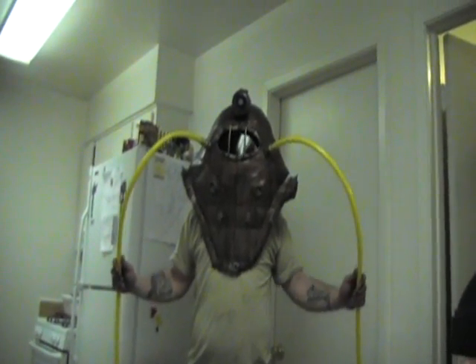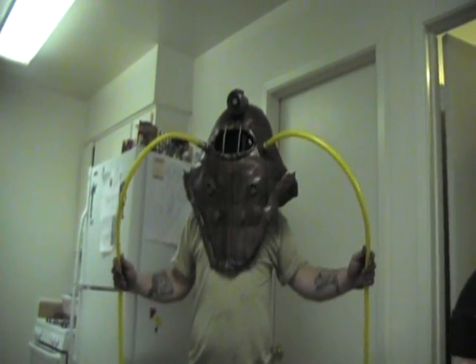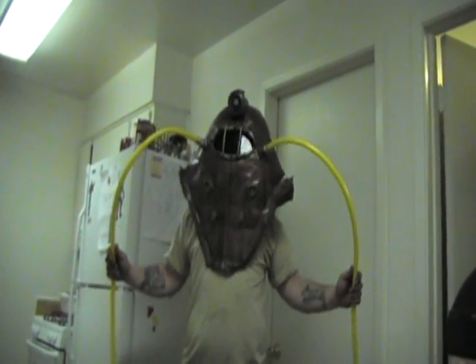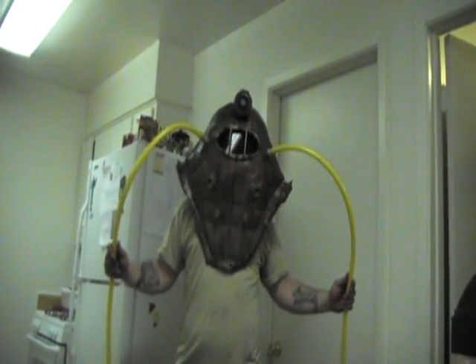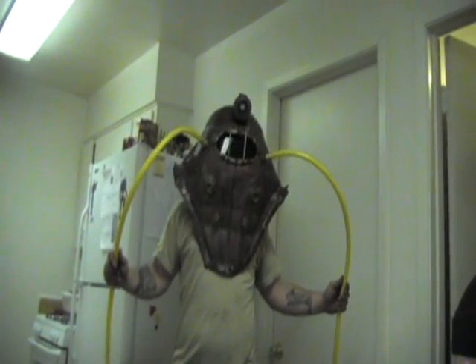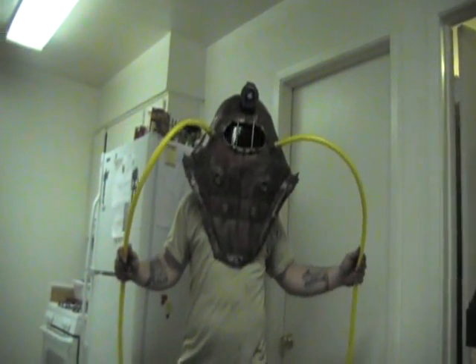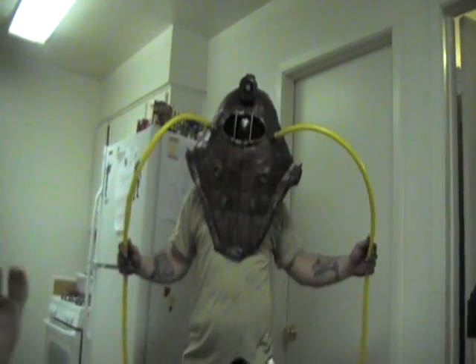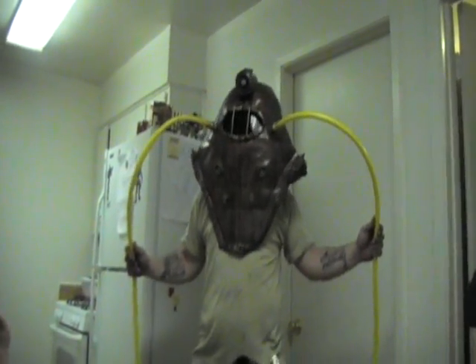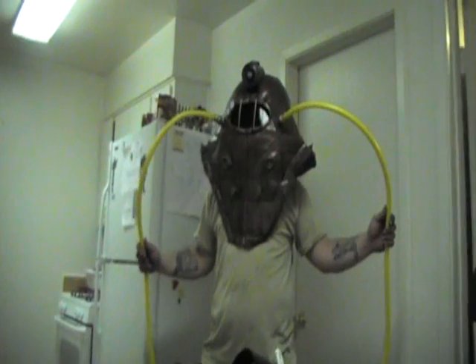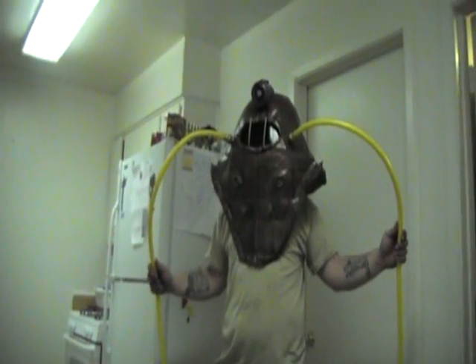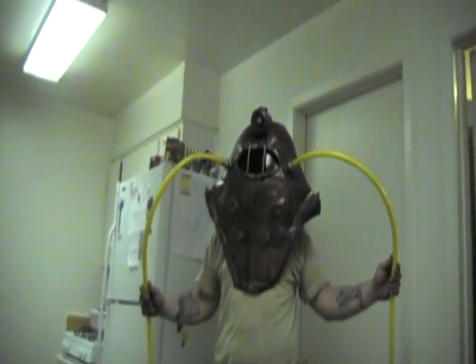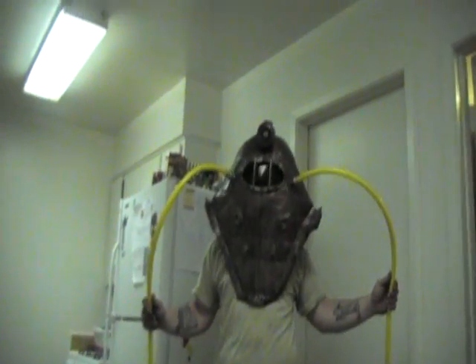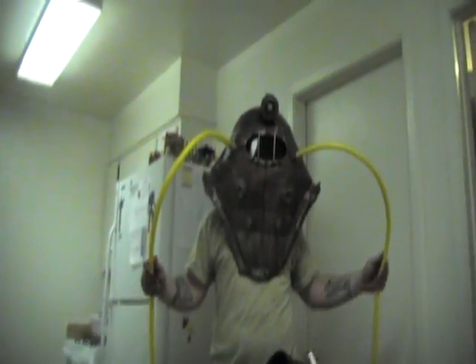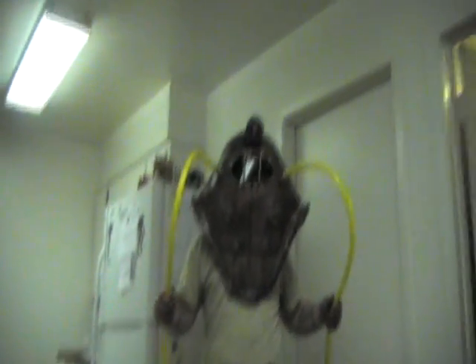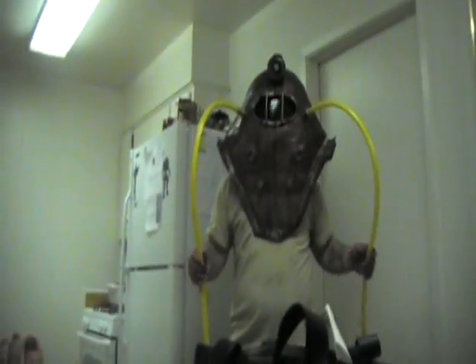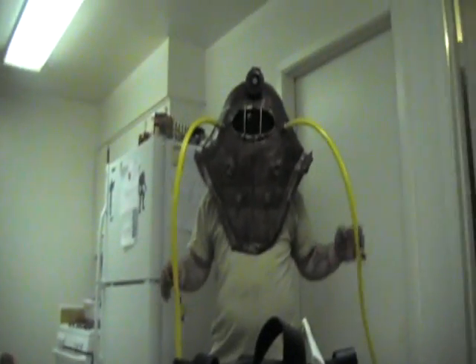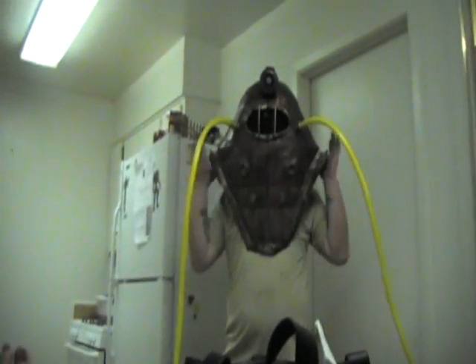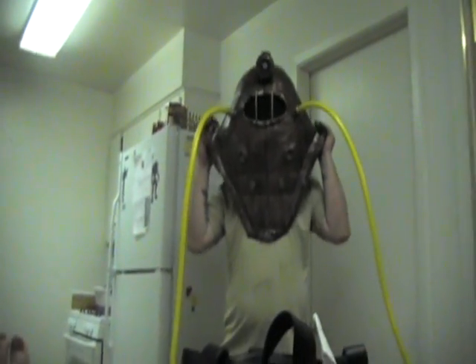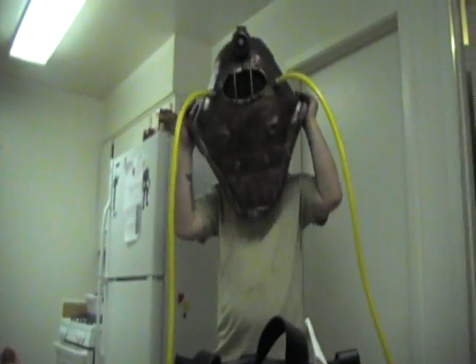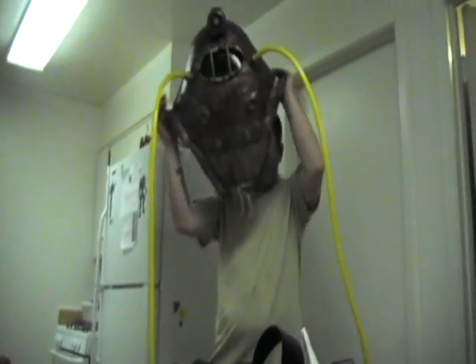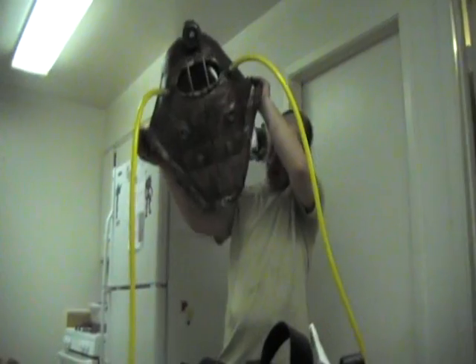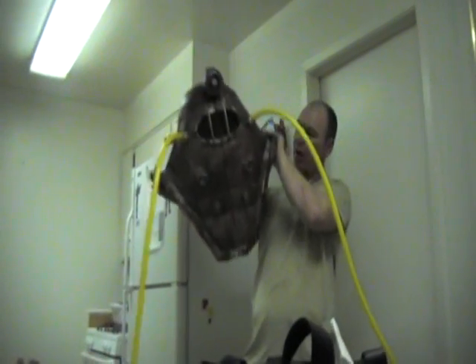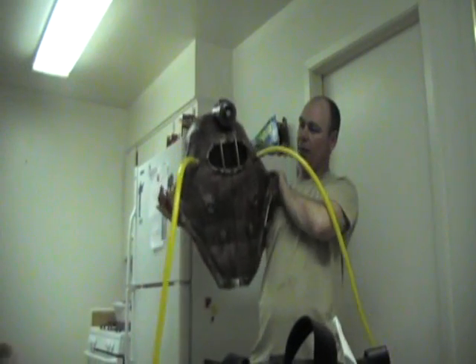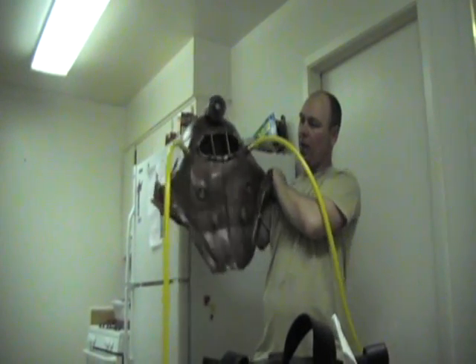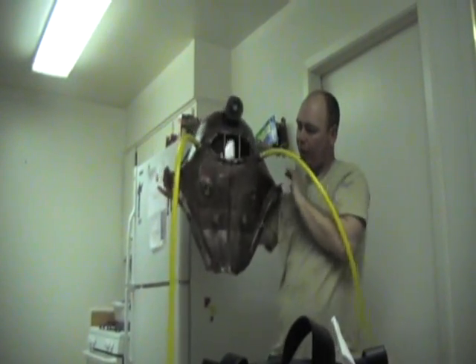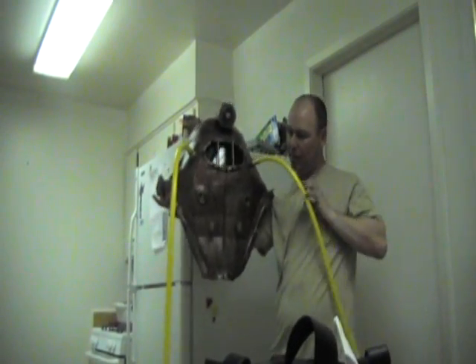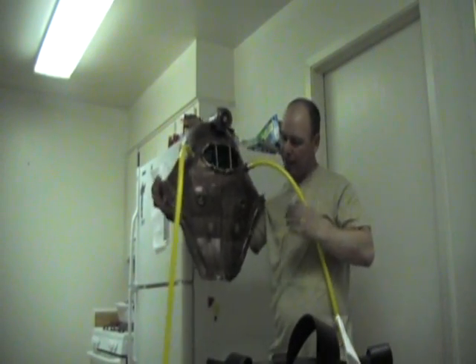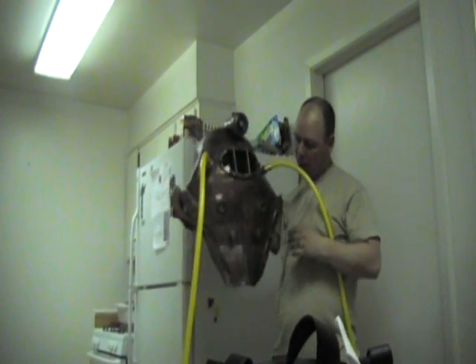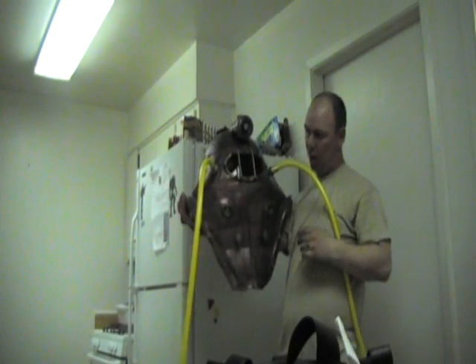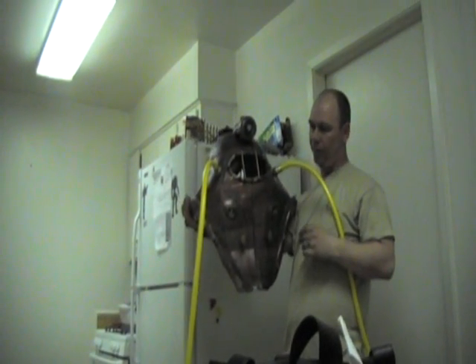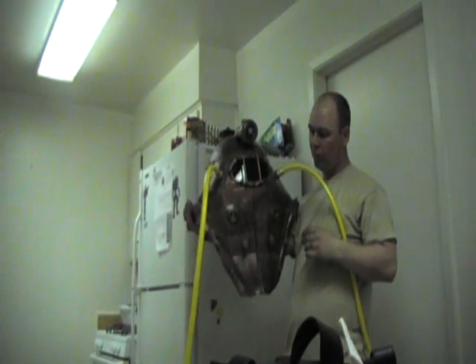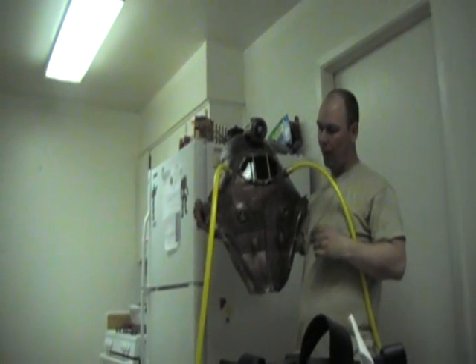Welcome to SoaringHammer.com, 405th.com, TheHuntersLayer.com. Seth Ithaca here, doing our last but not least update with the Big Daddy helmet.